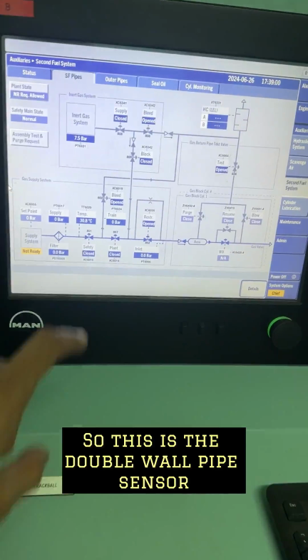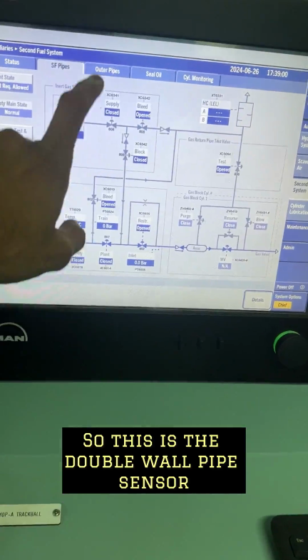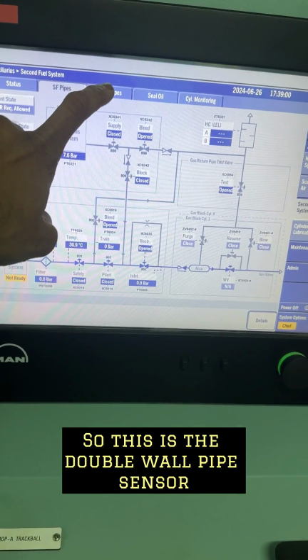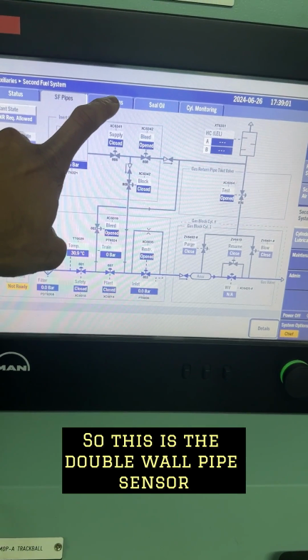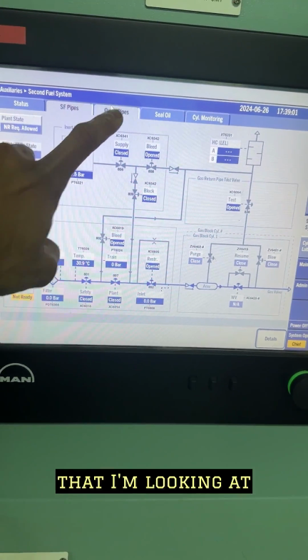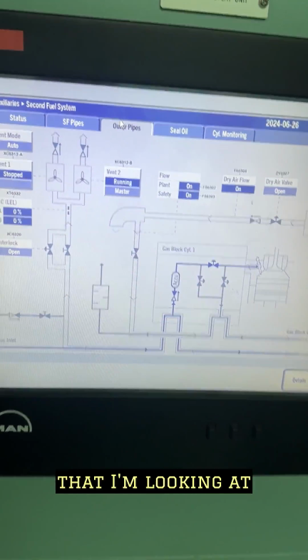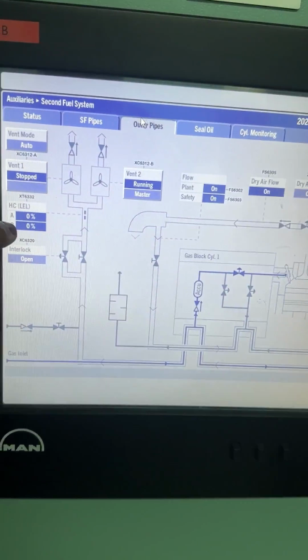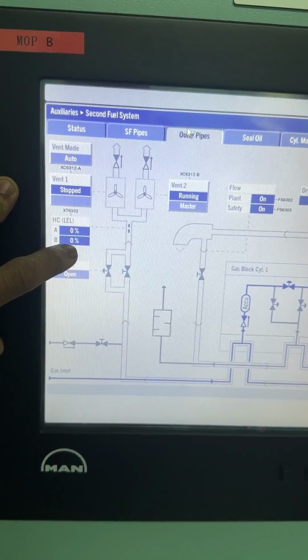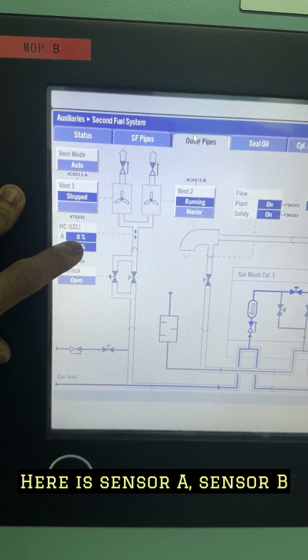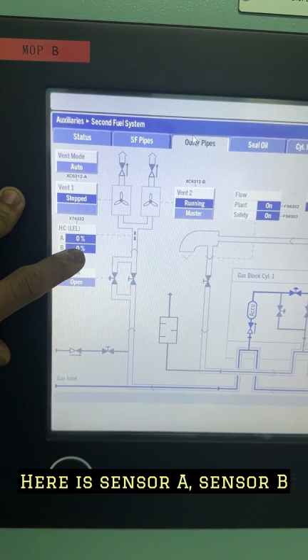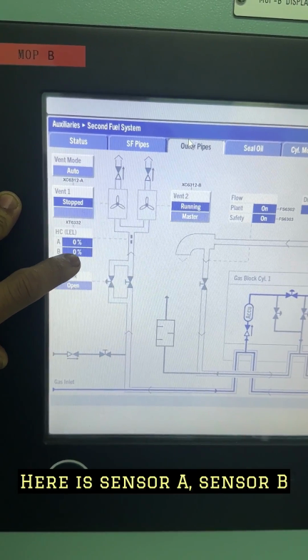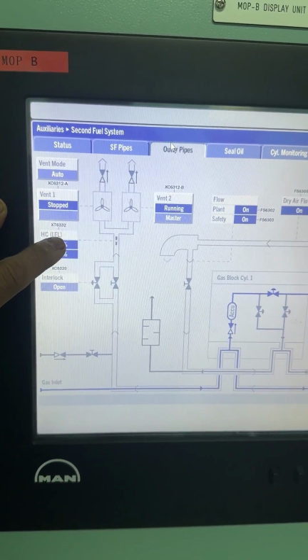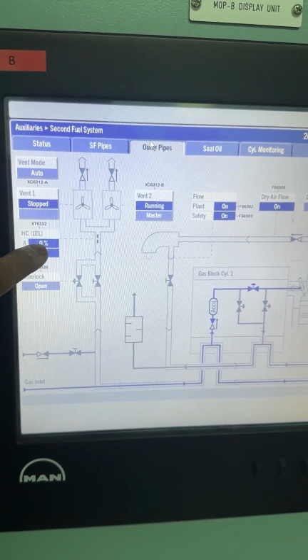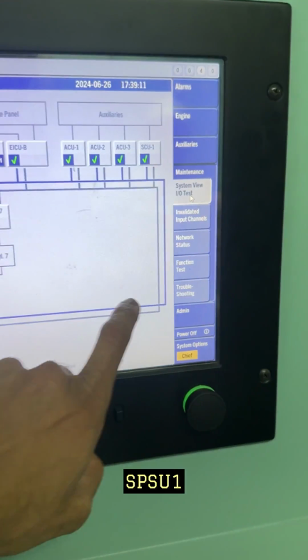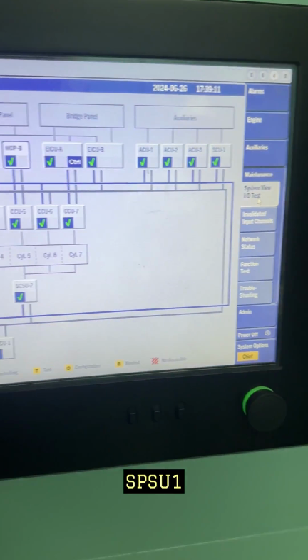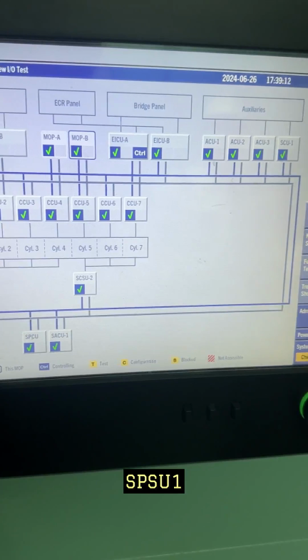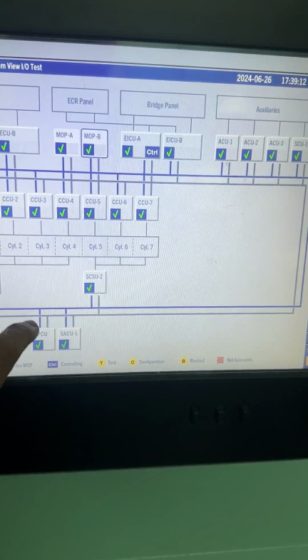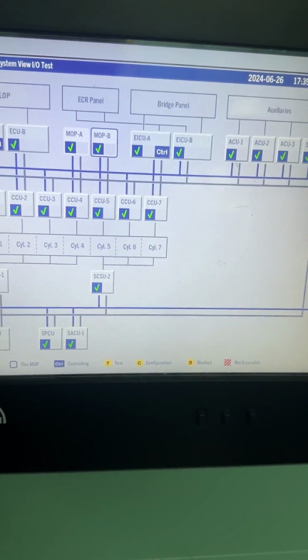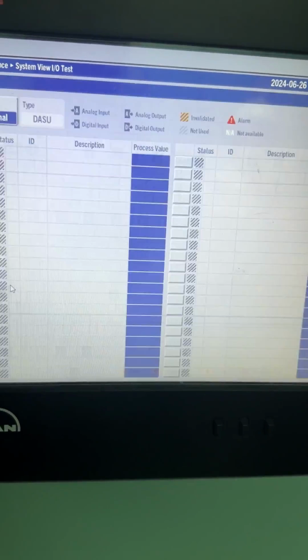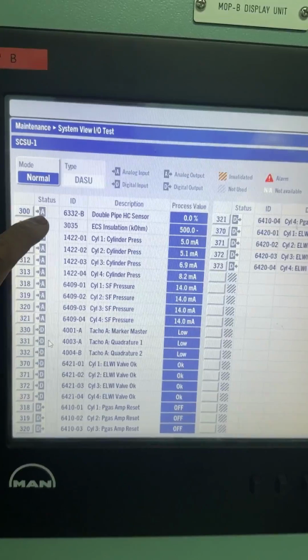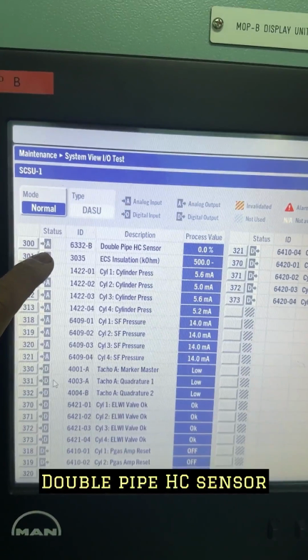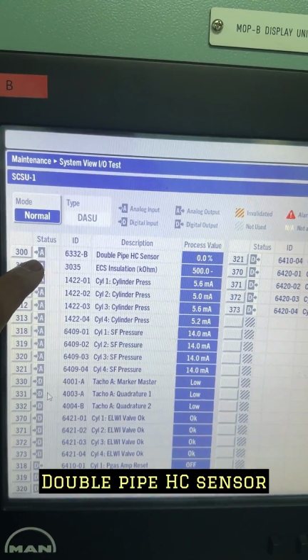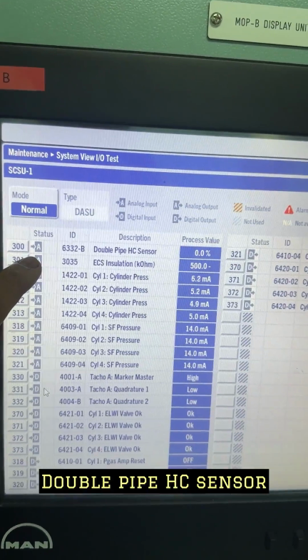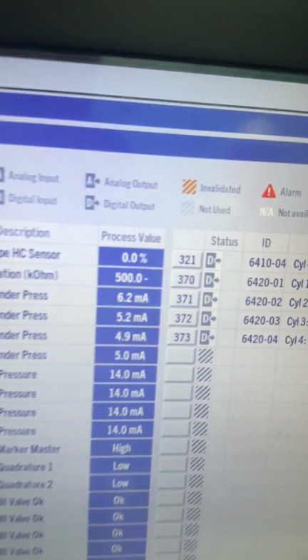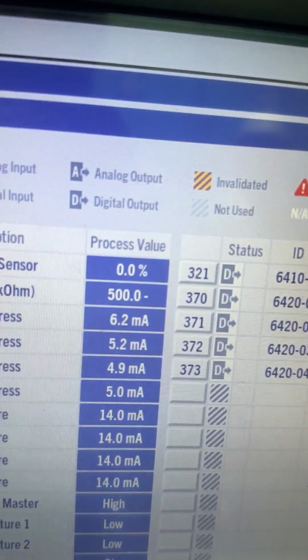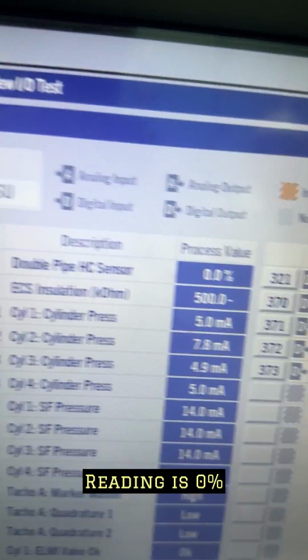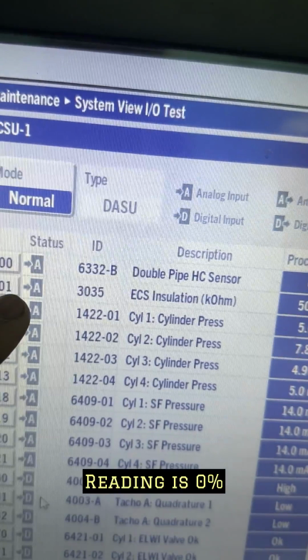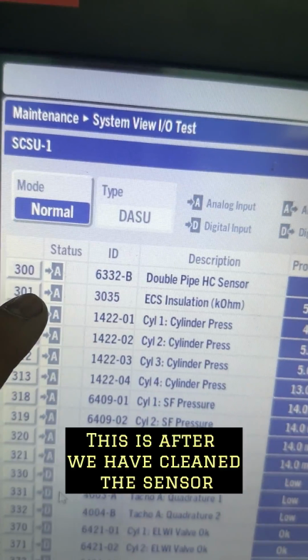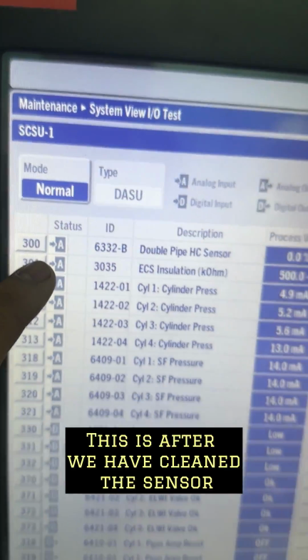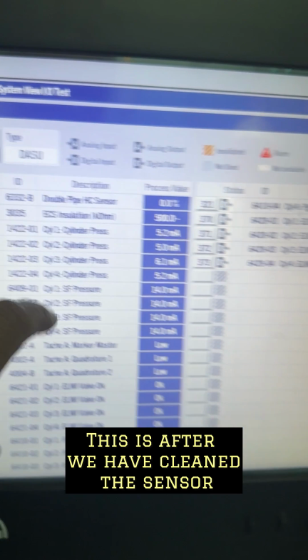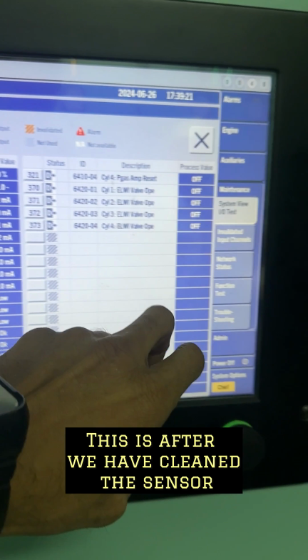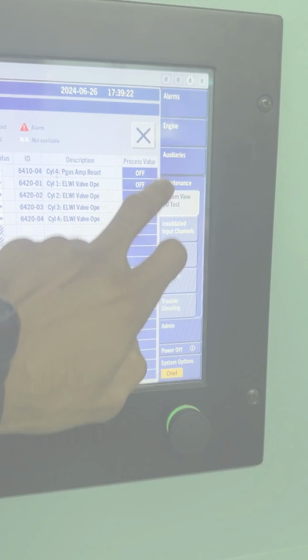This is the double wall pipe sensor. Here is sensor A, sensor B. IOSPSU1 double pipe HC sensor. Reading is 0% — this is after we have cleaned the sensor.